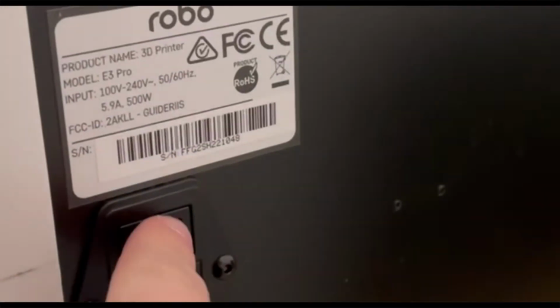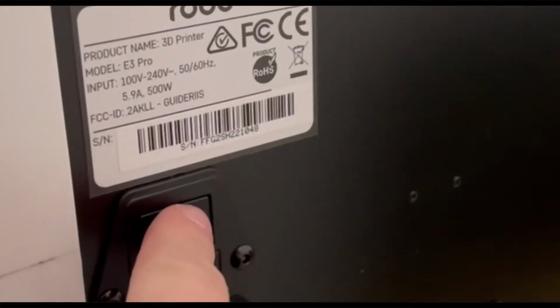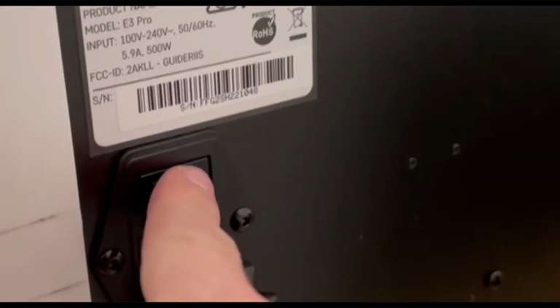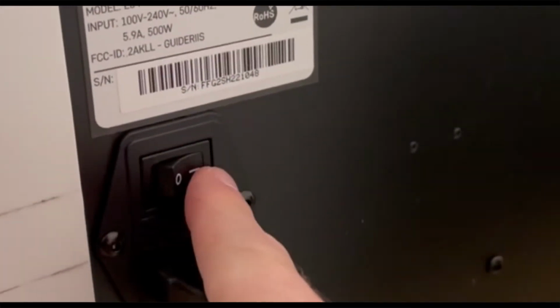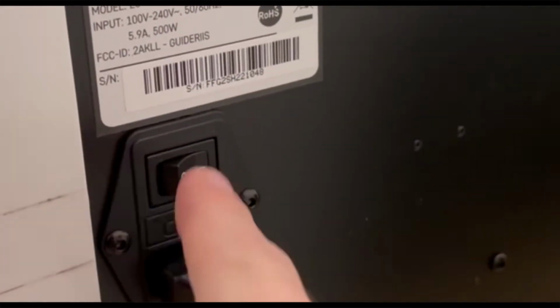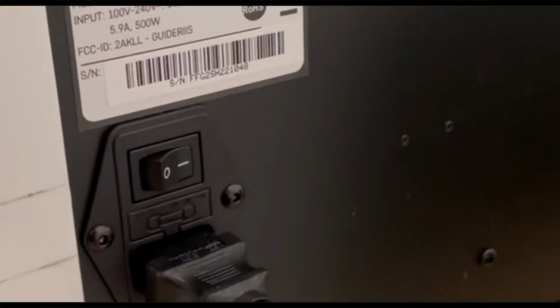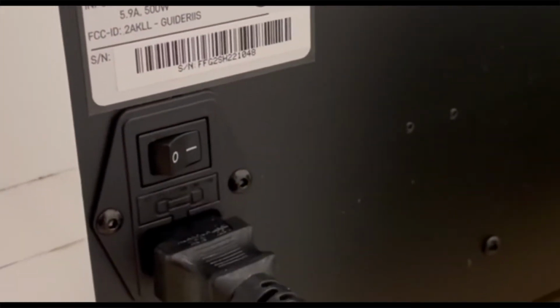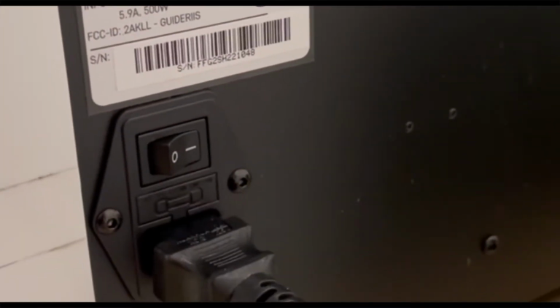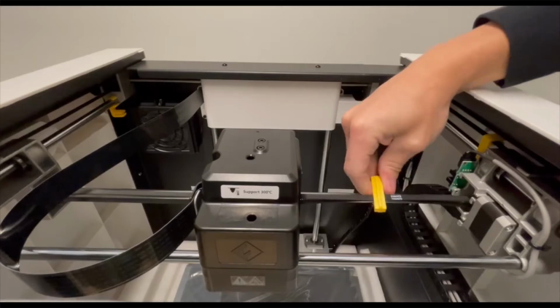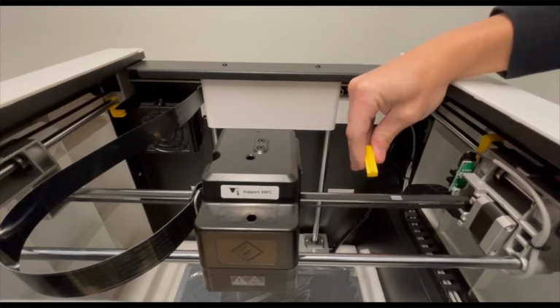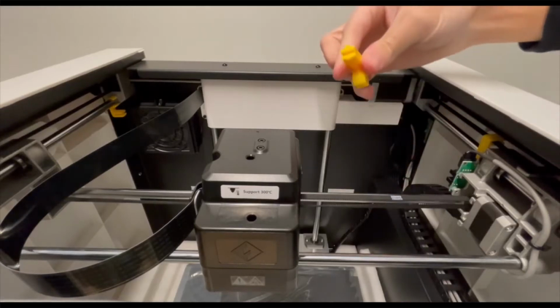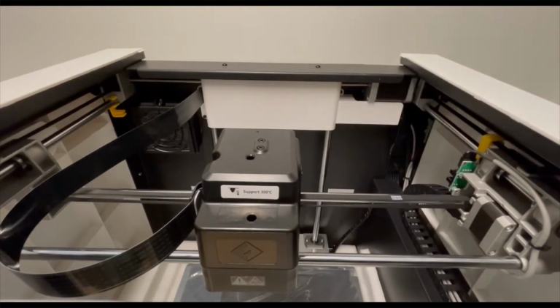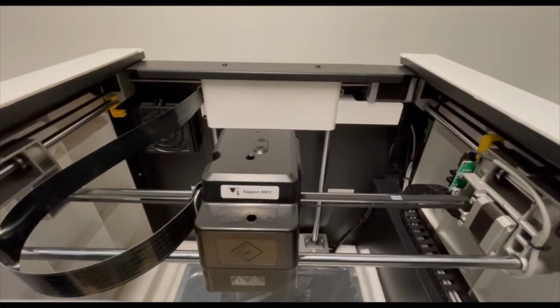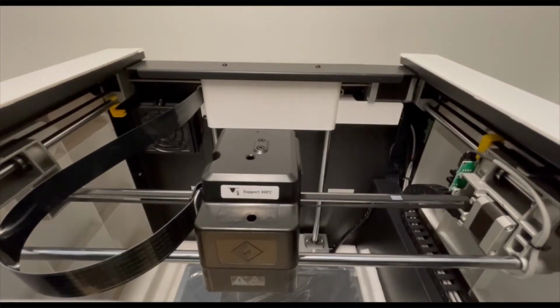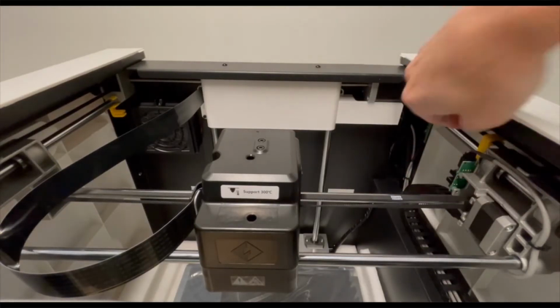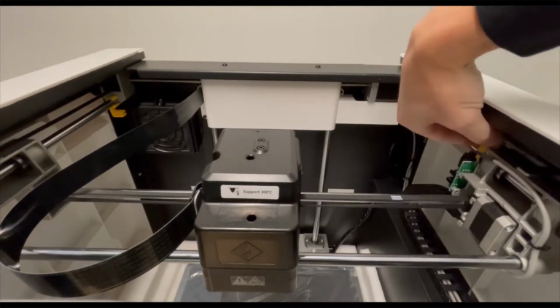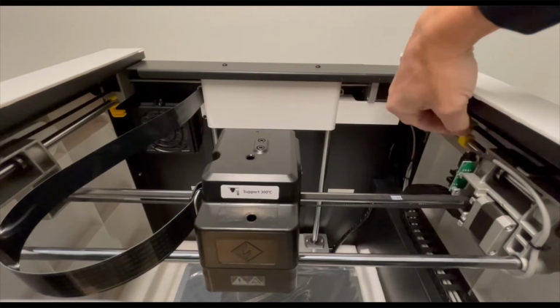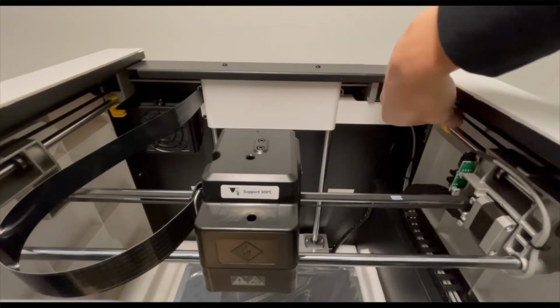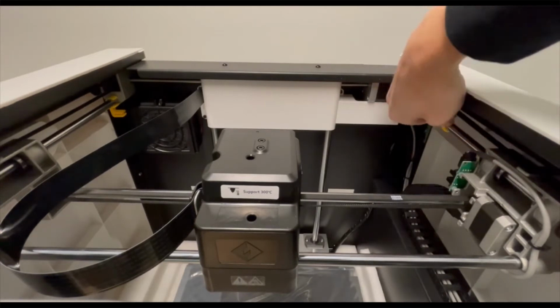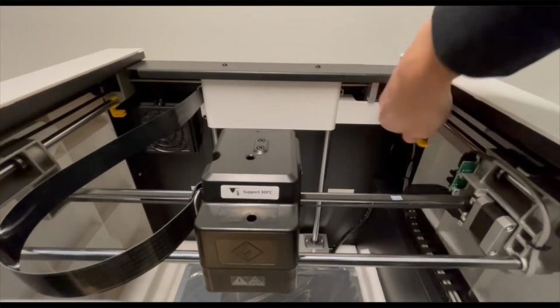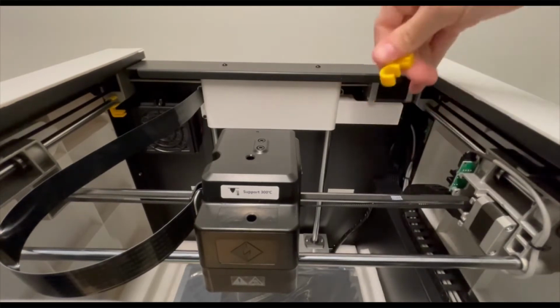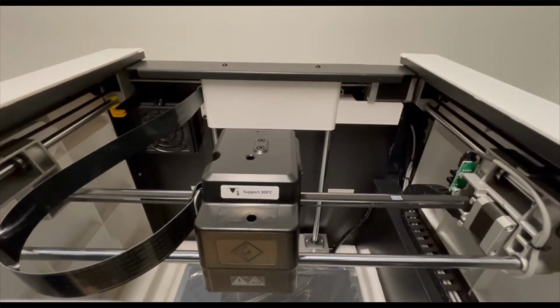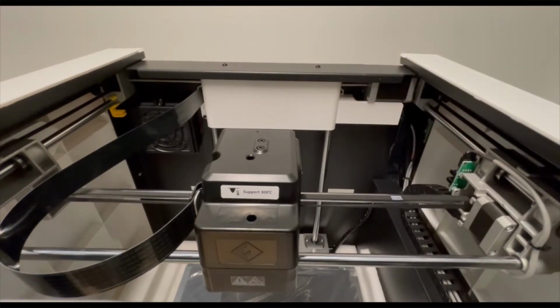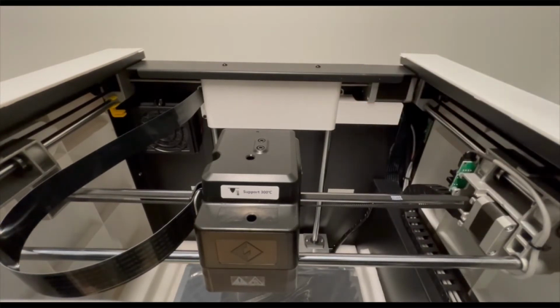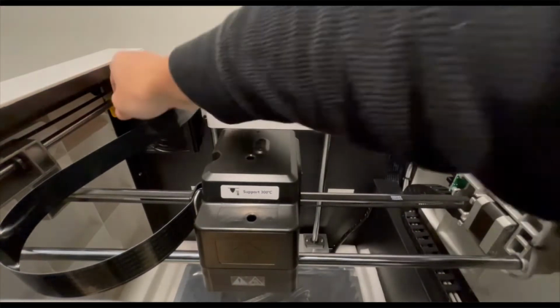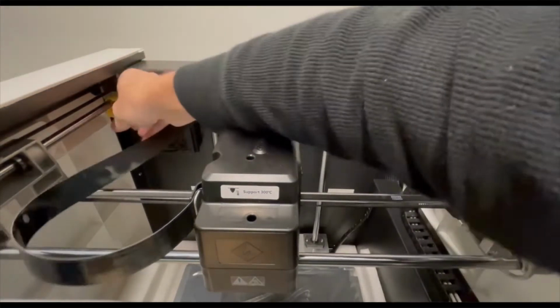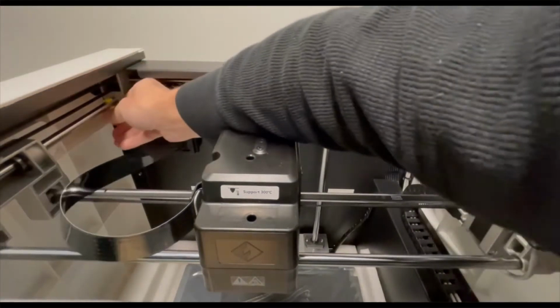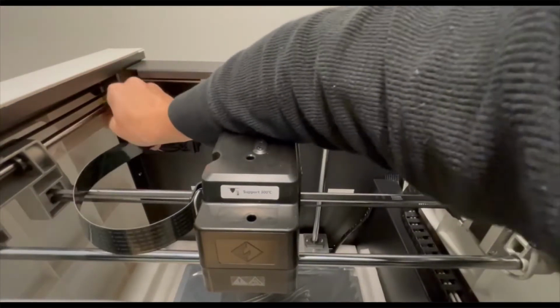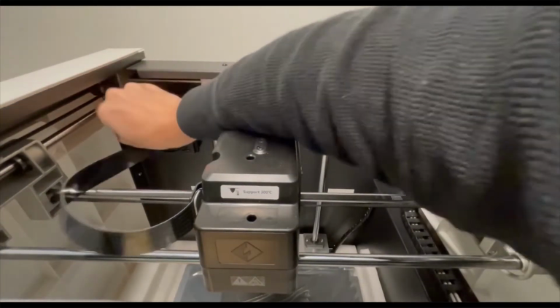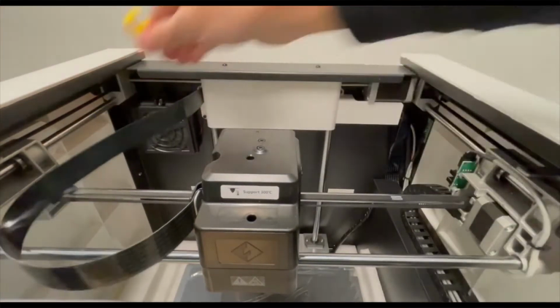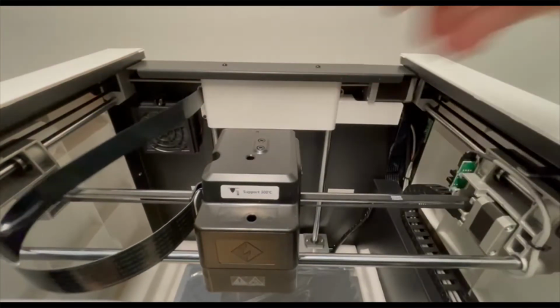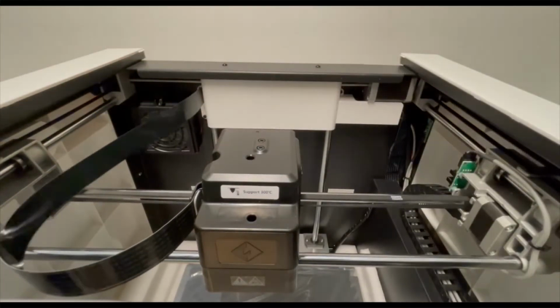Now you're going to want to plug in your machine and turn it on. Take off the clips that hold it for delivery and transportation — there should be three of them: two on the sides and one on the front.